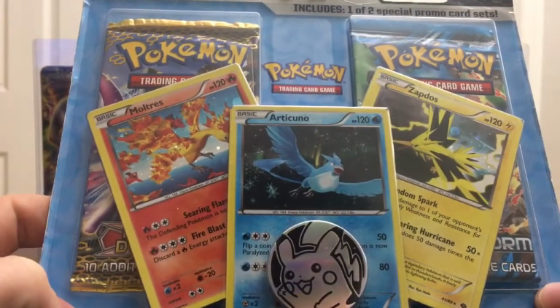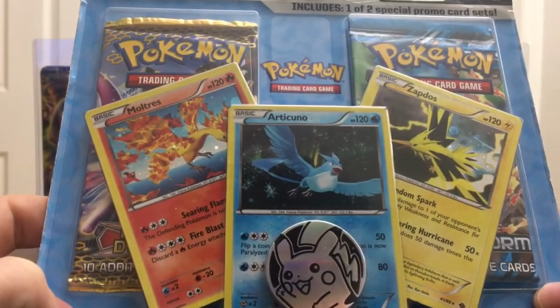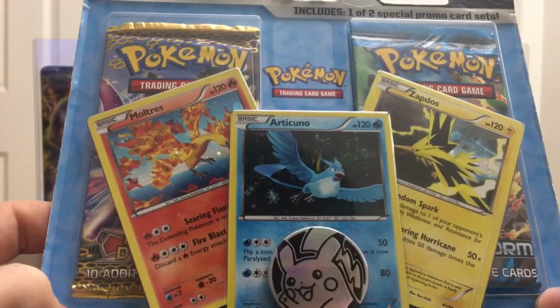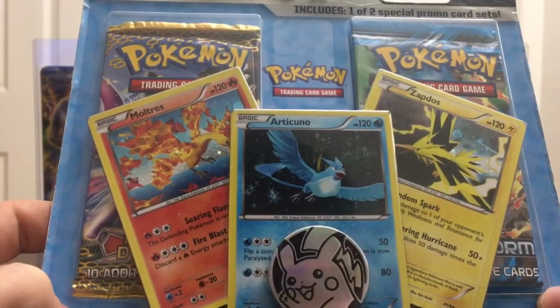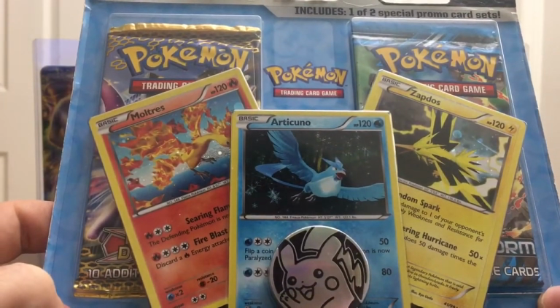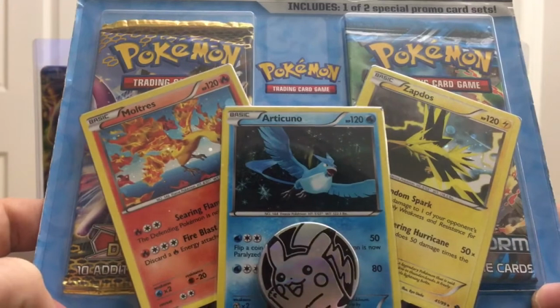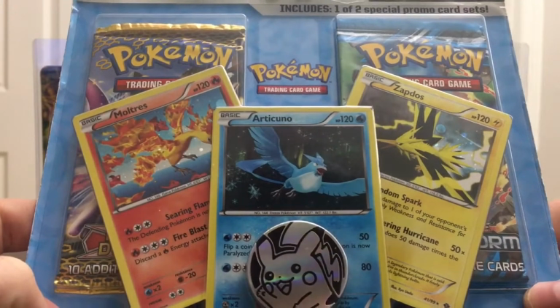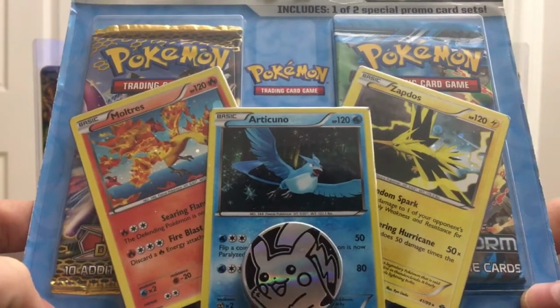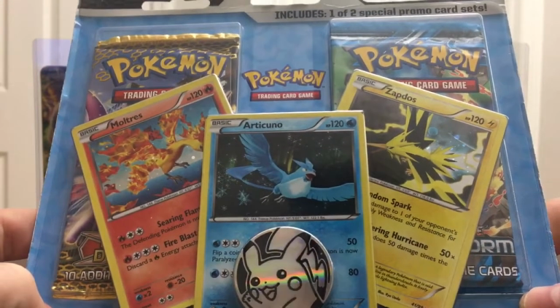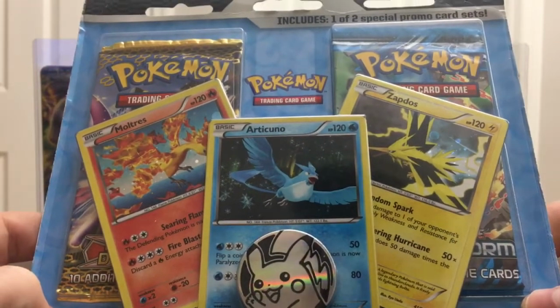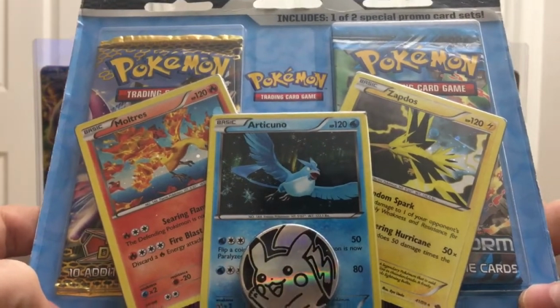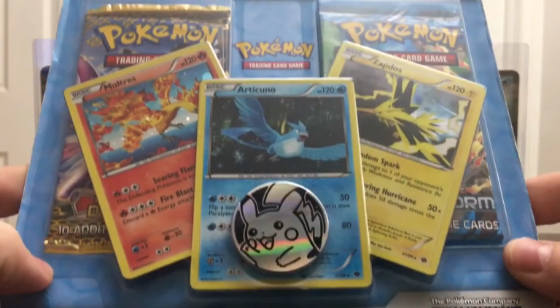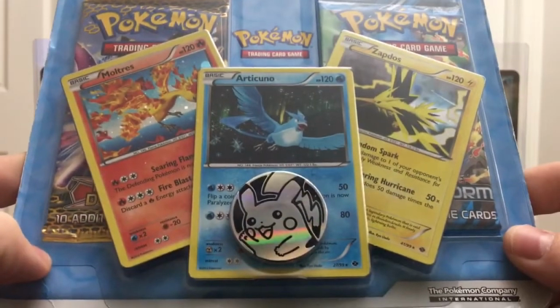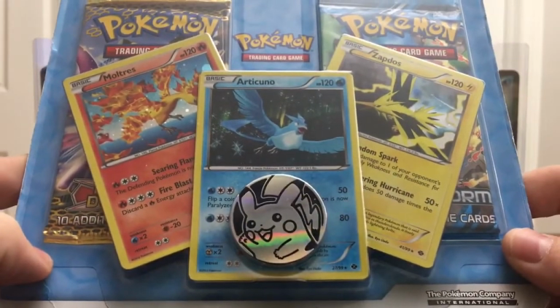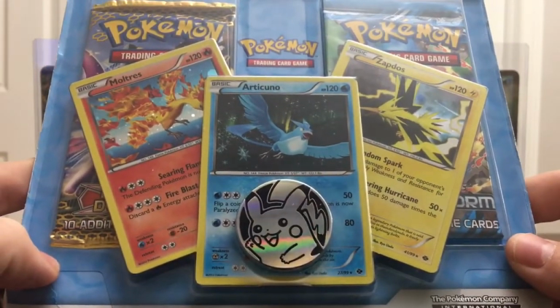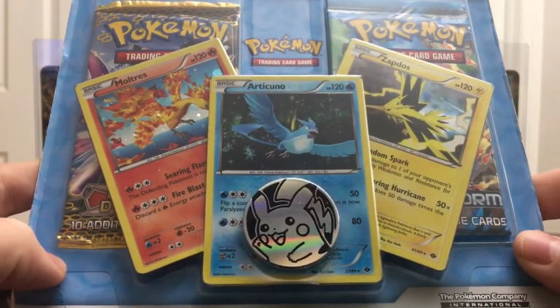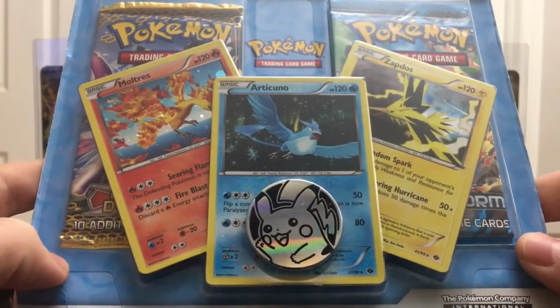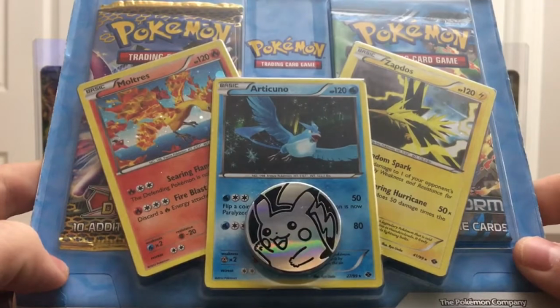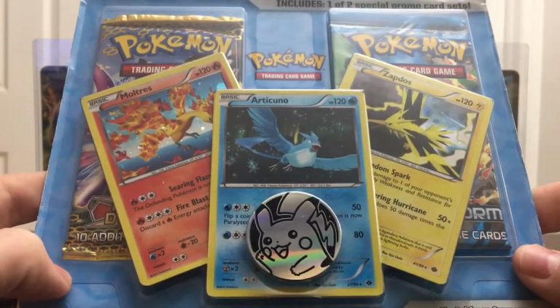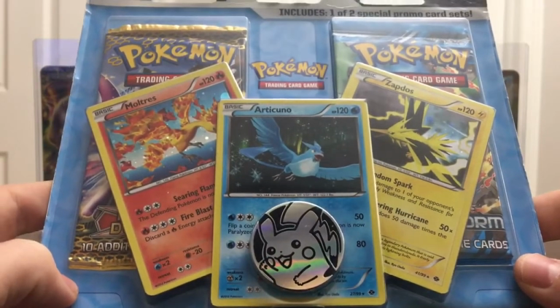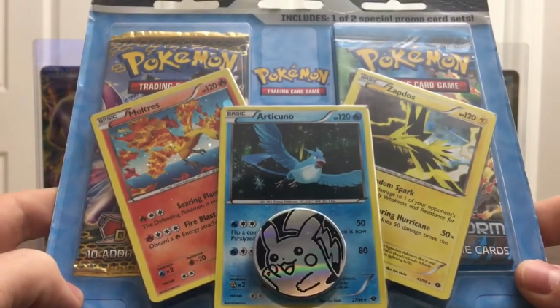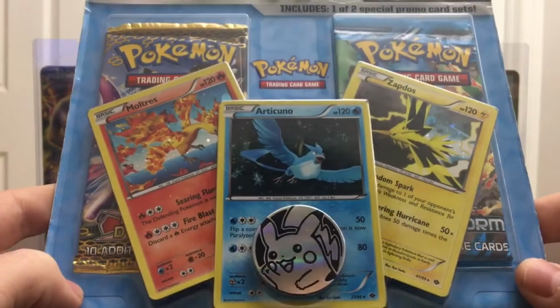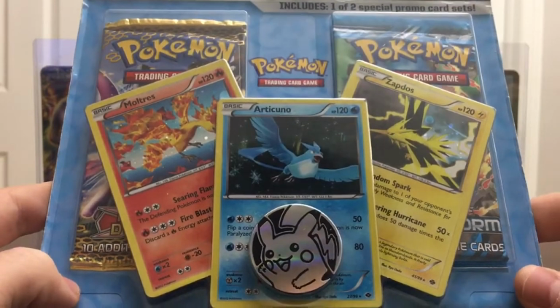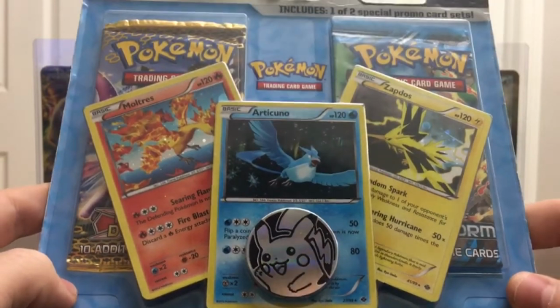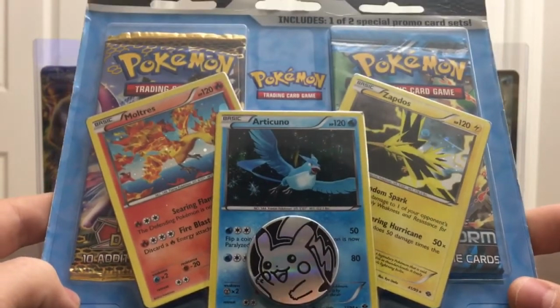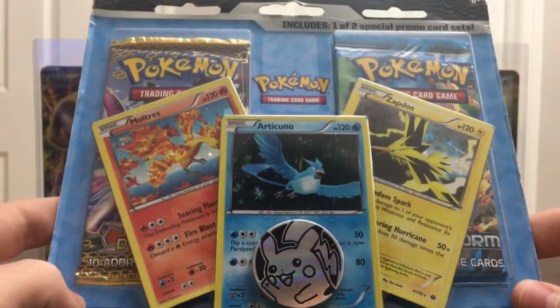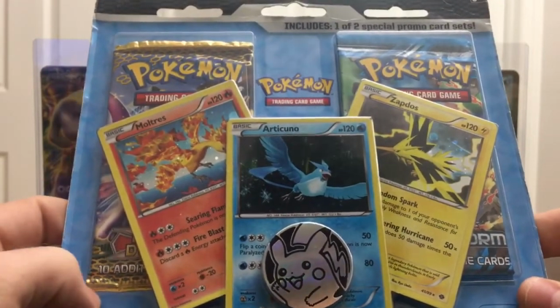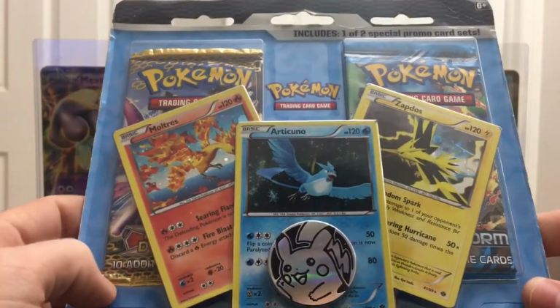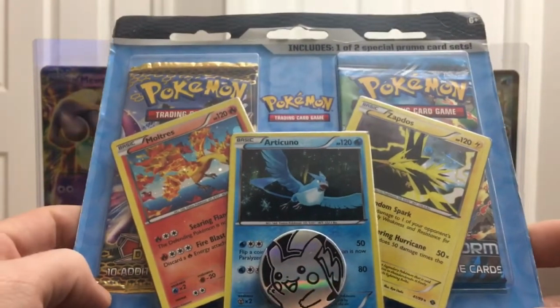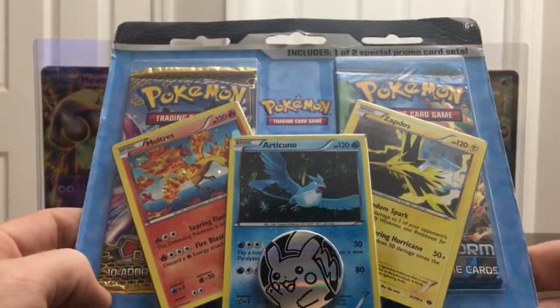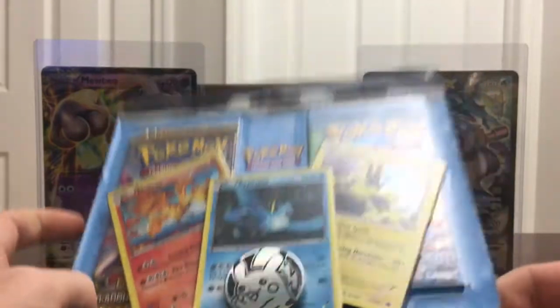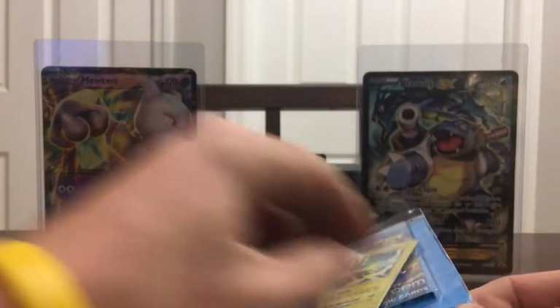It does come with the Moltres holo, the Articuno, and the Zapdos, and of course you can't go without the Pikachu coin. Let's go ahead and crack into this blister and get into these booster packs.